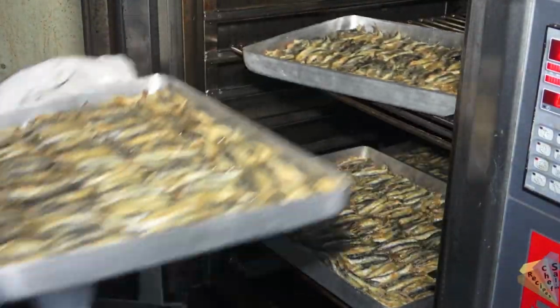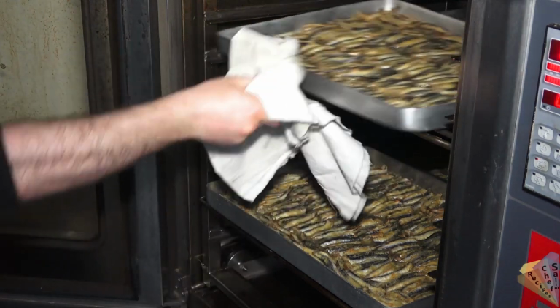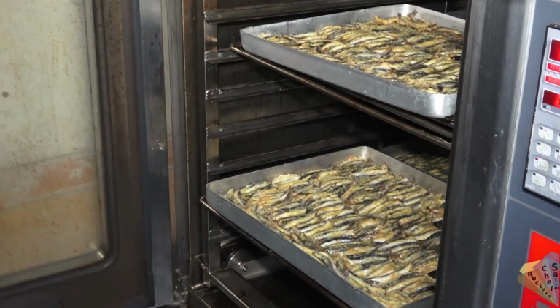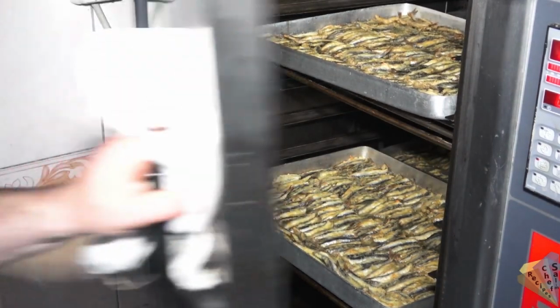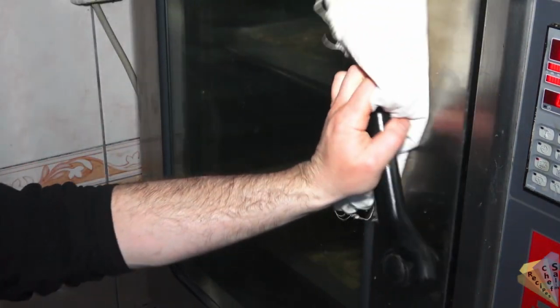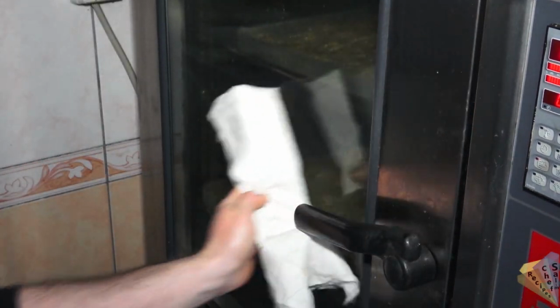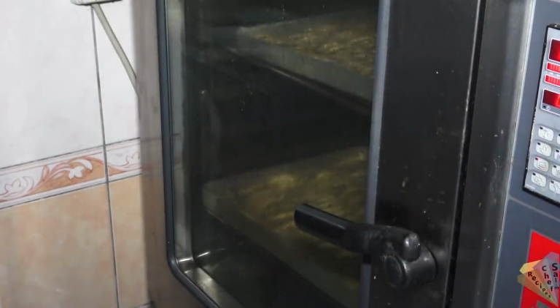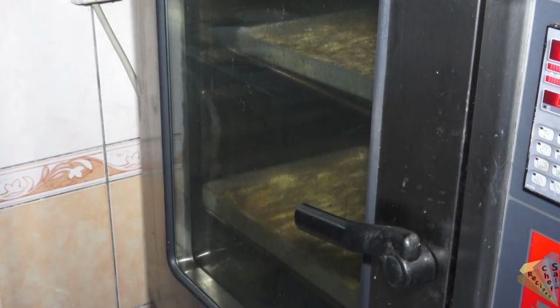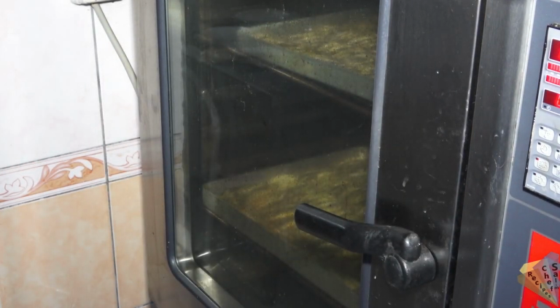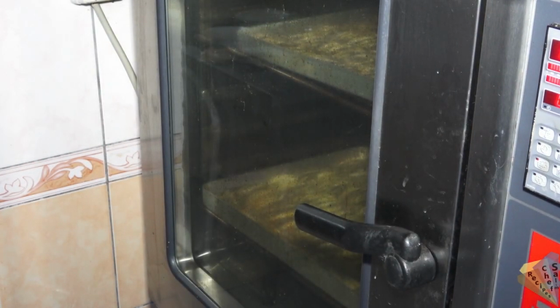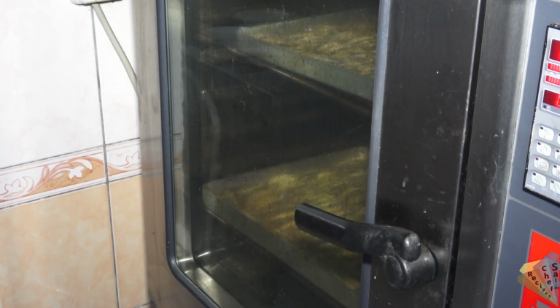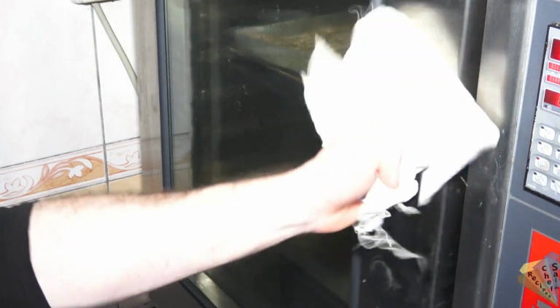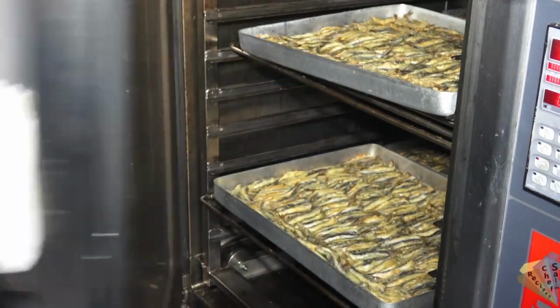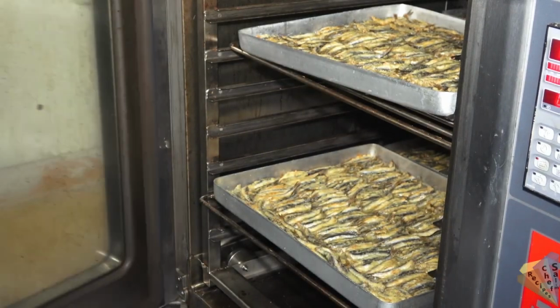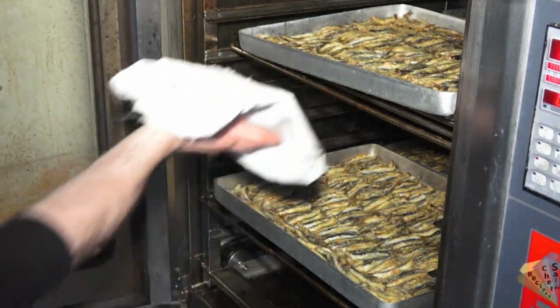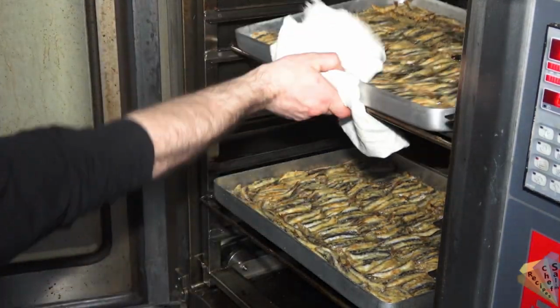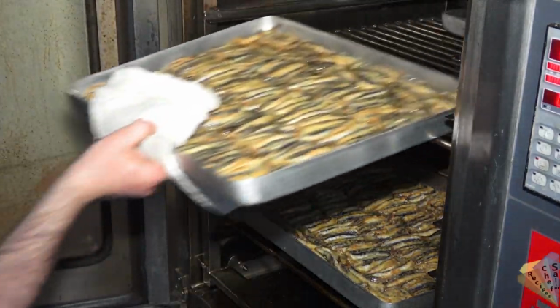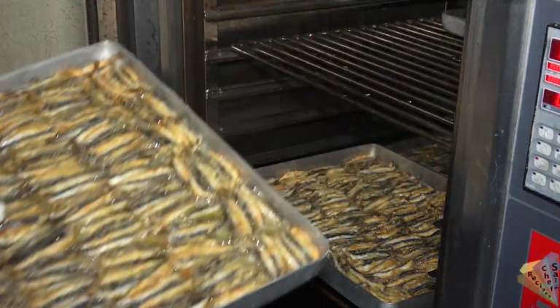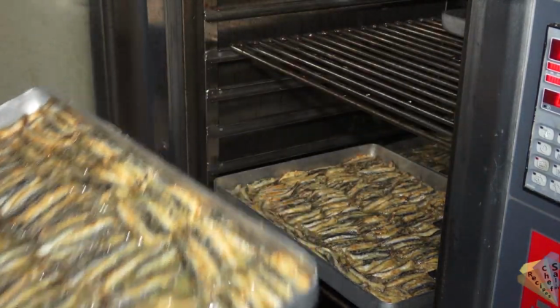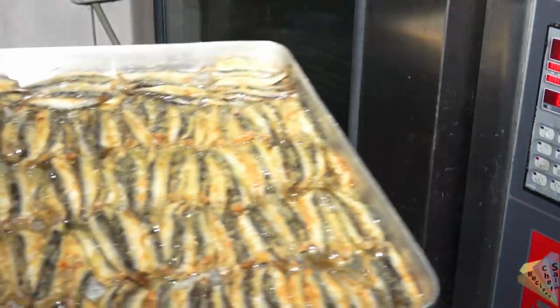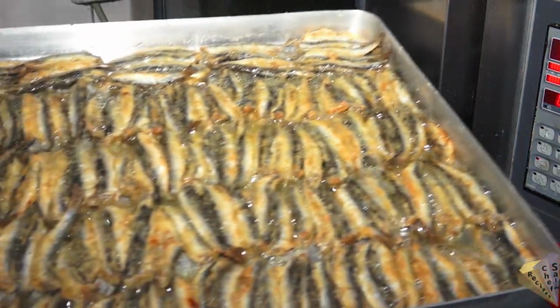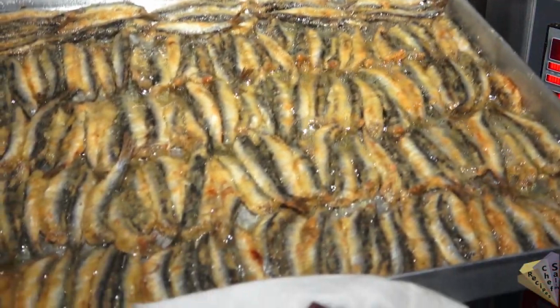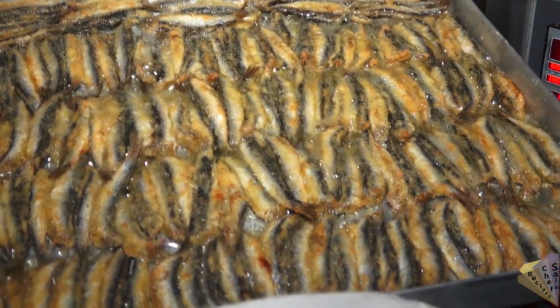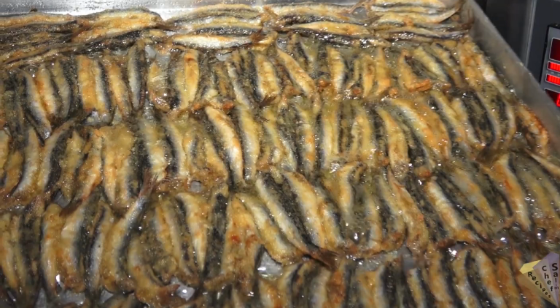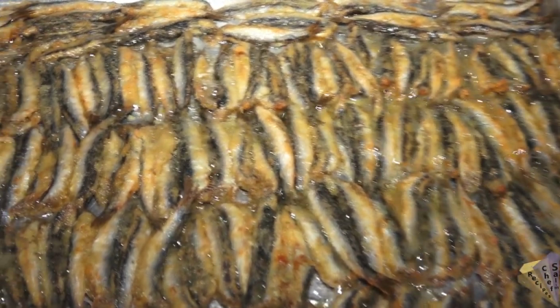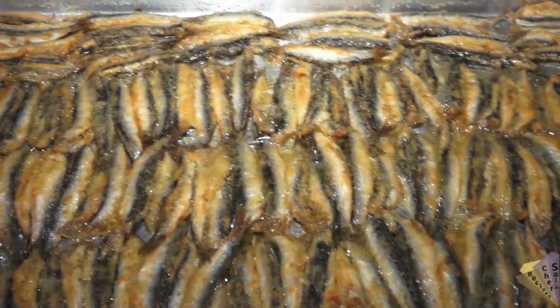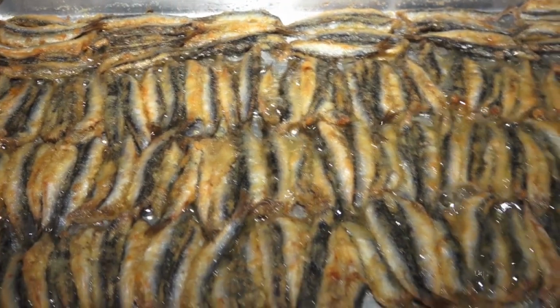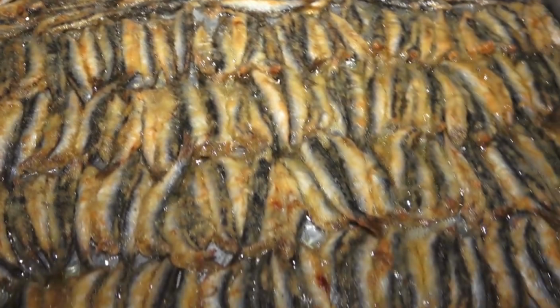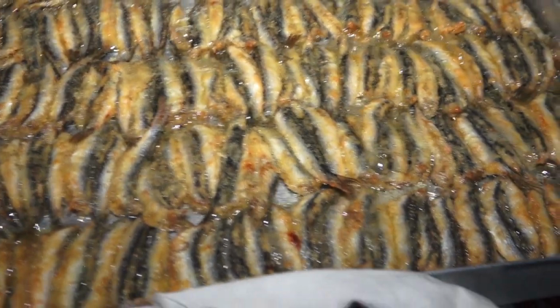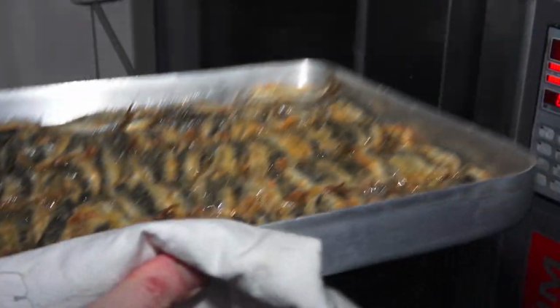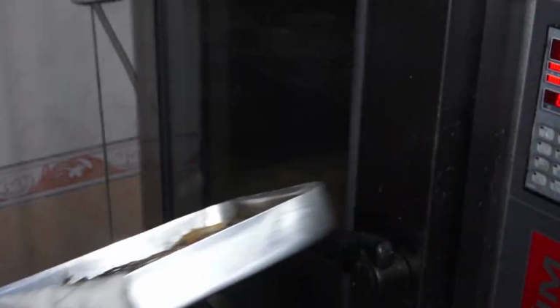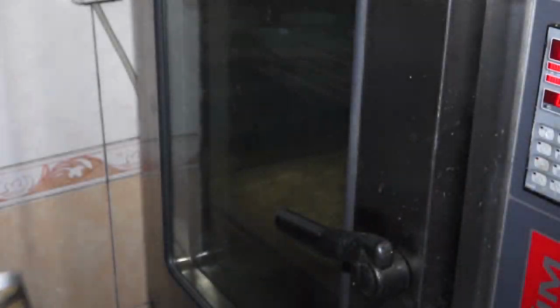After swapping the baking trays, Turkish anchovy is served hot. Lots of lemon juice is added on top and the salad must be served with it.